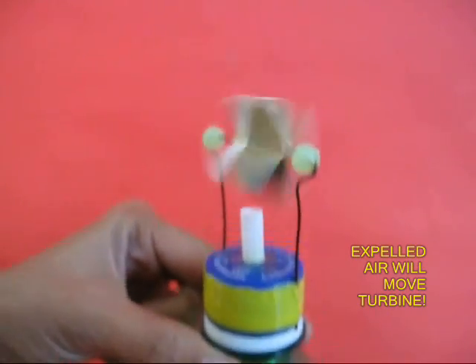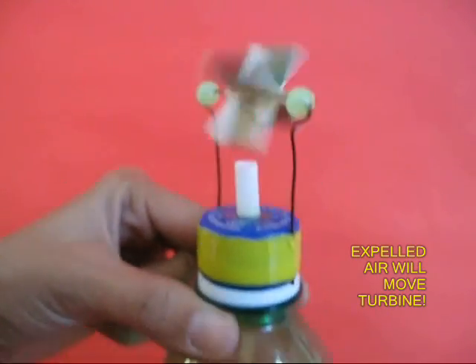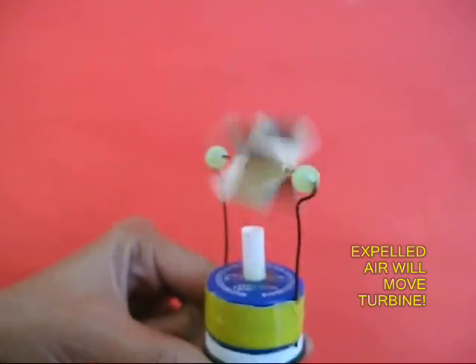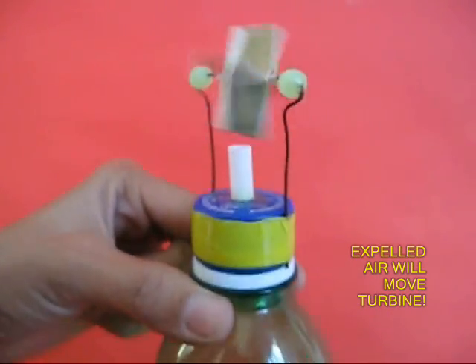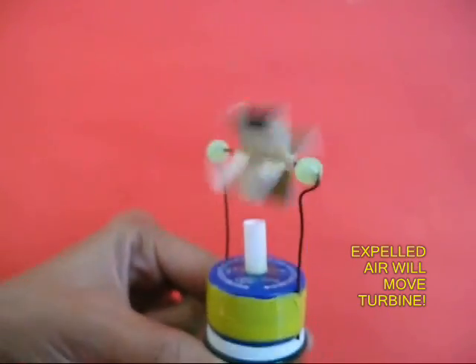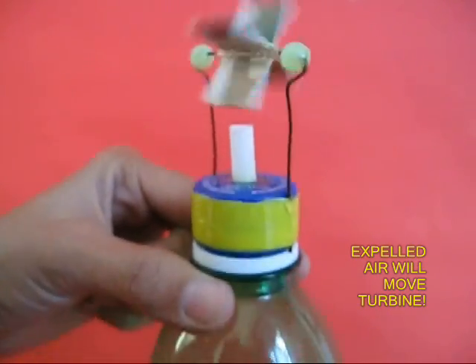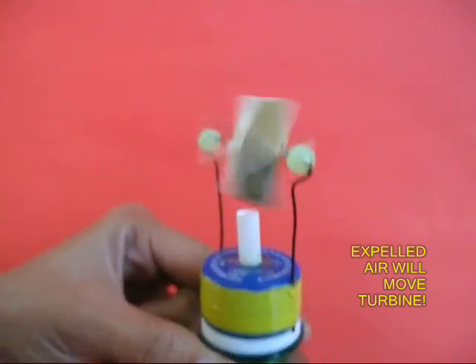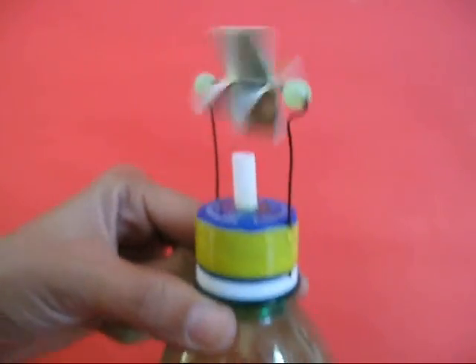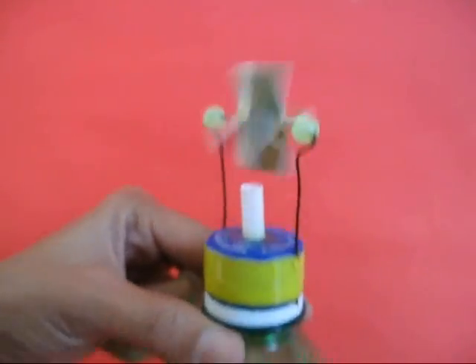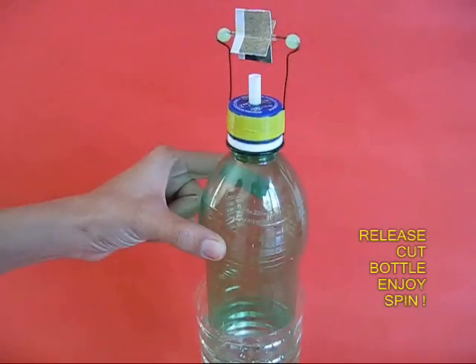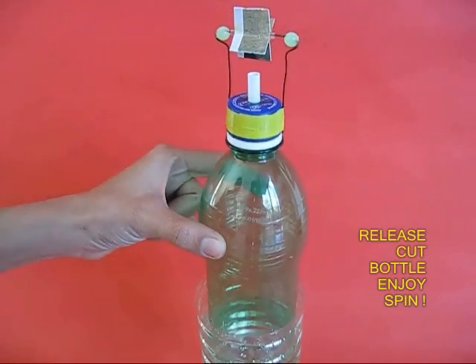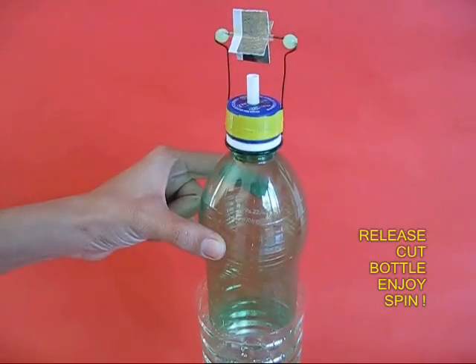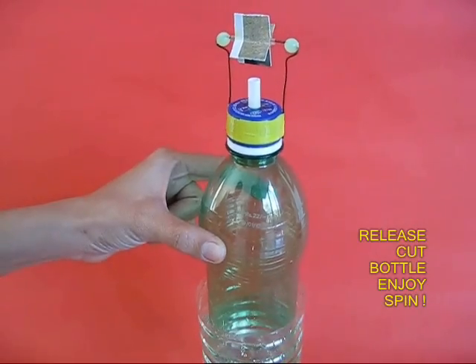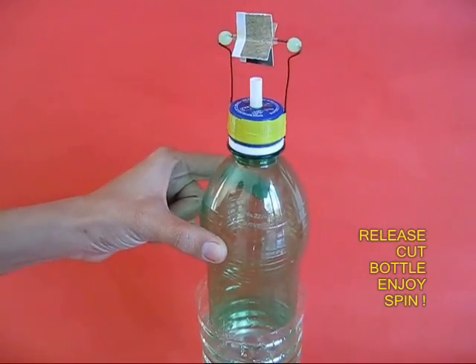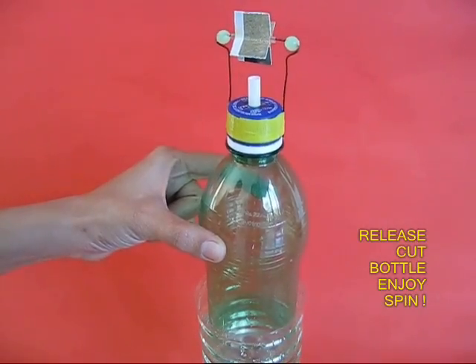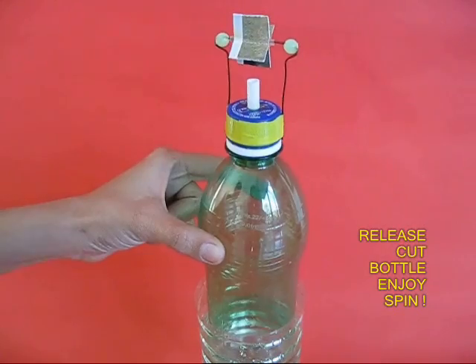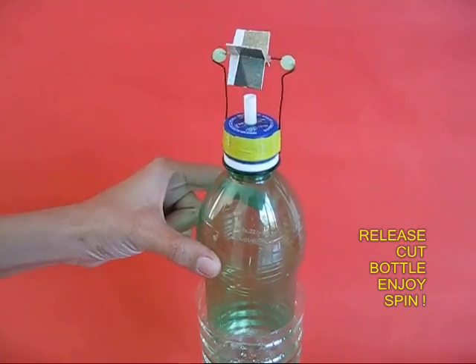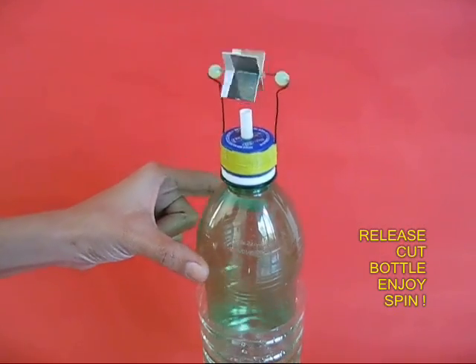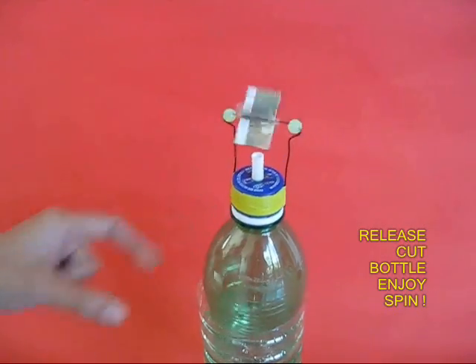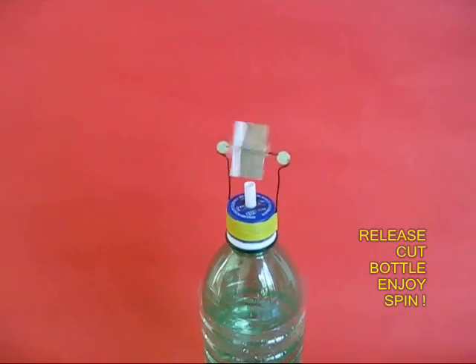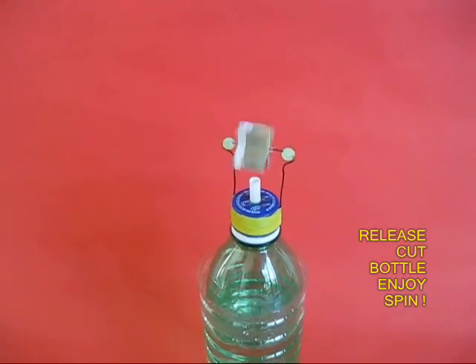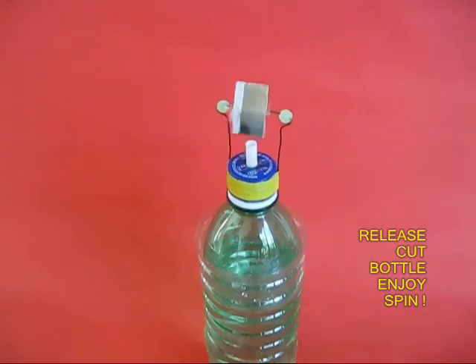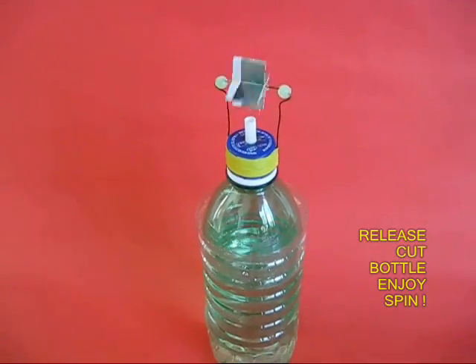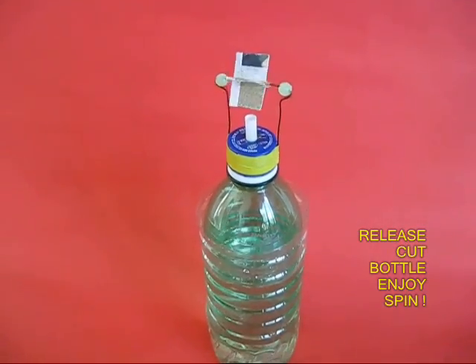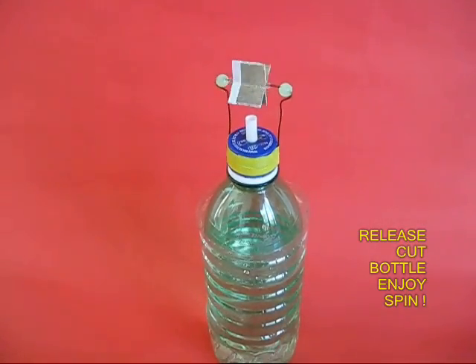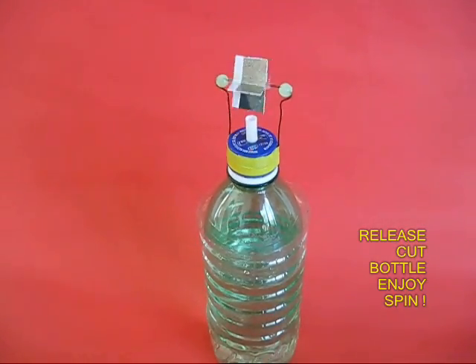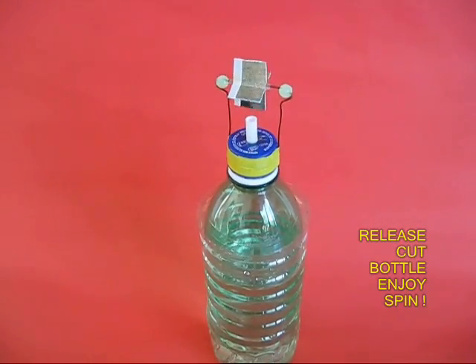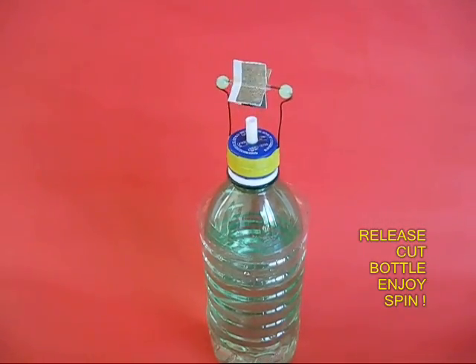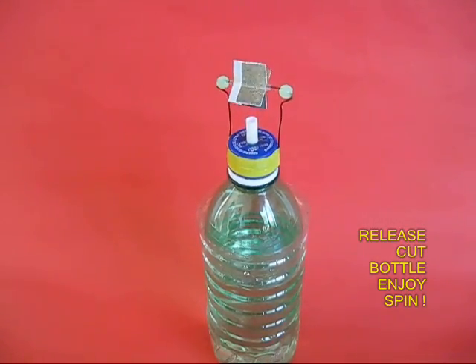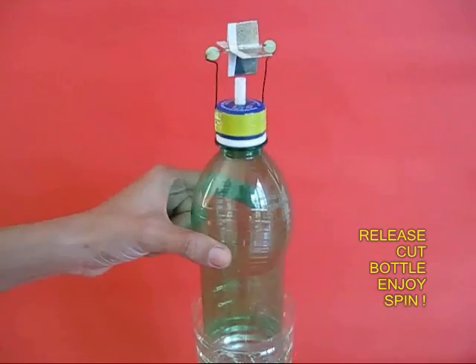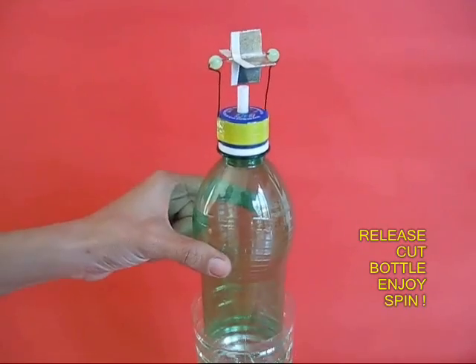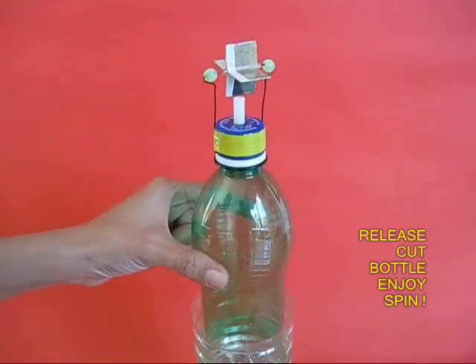What a glorious story. In the end you just need to release the green bottle. It will sink down, air would be expelled and the turbine will spin.